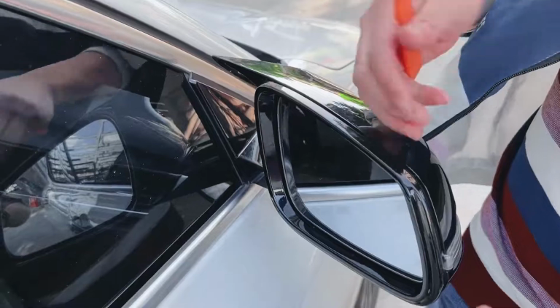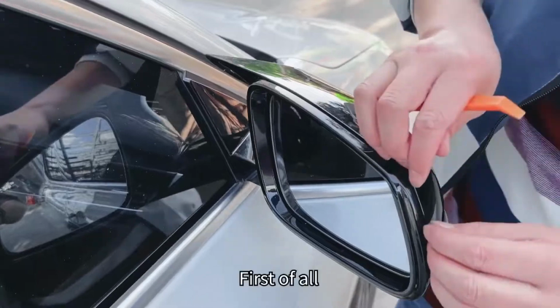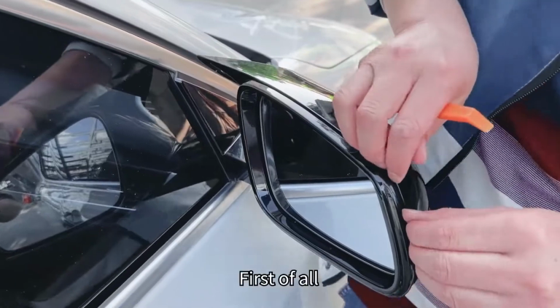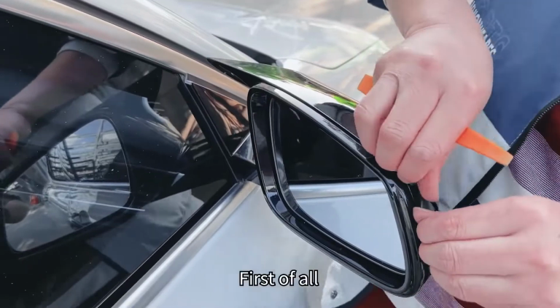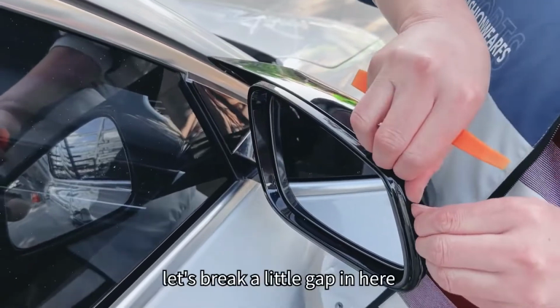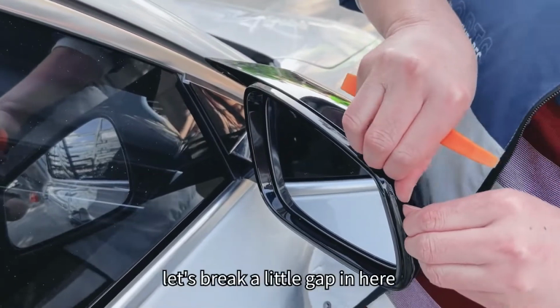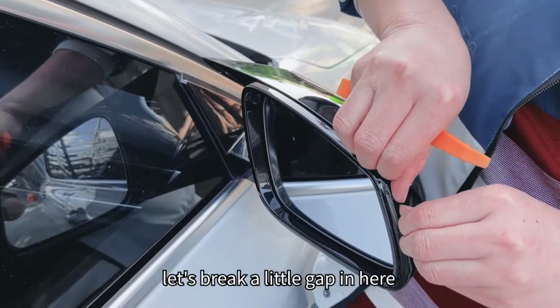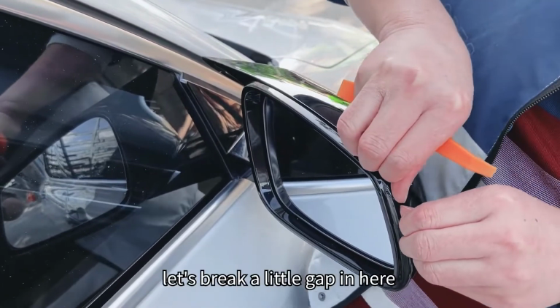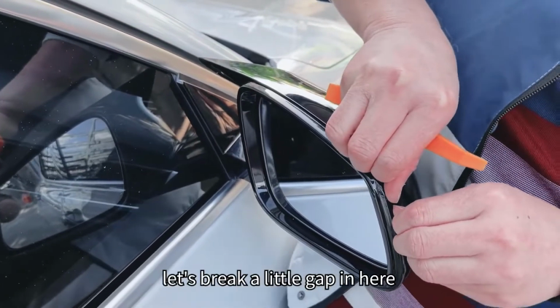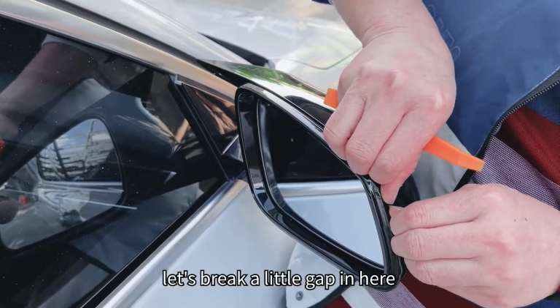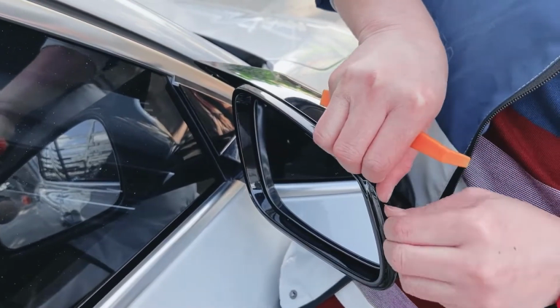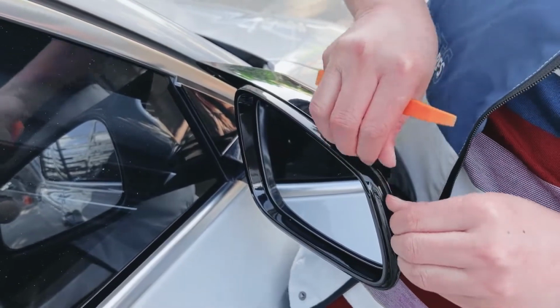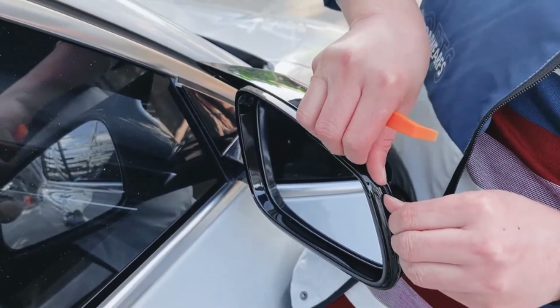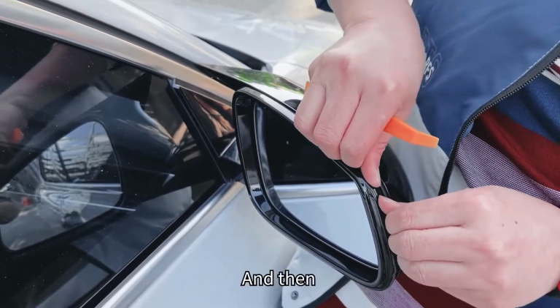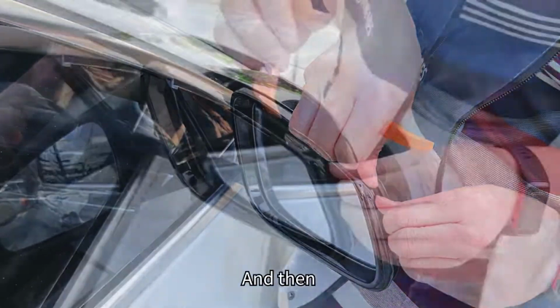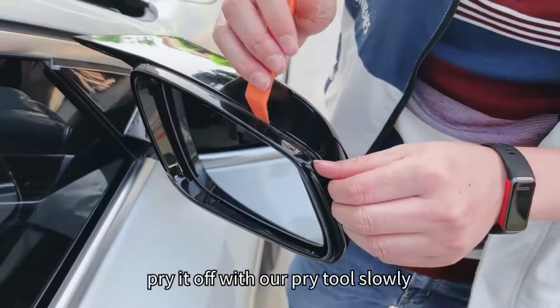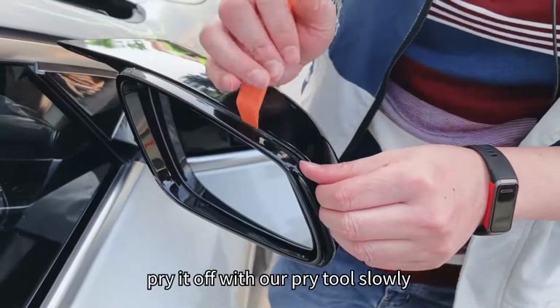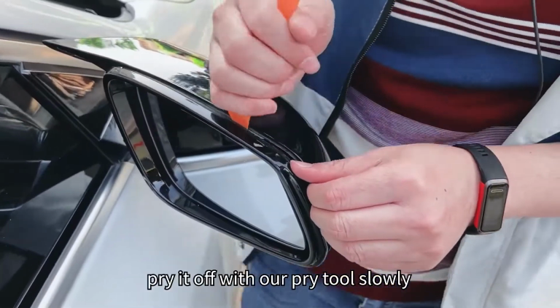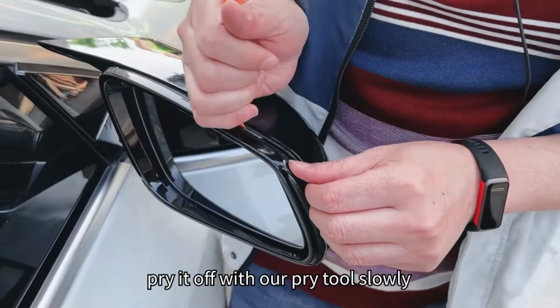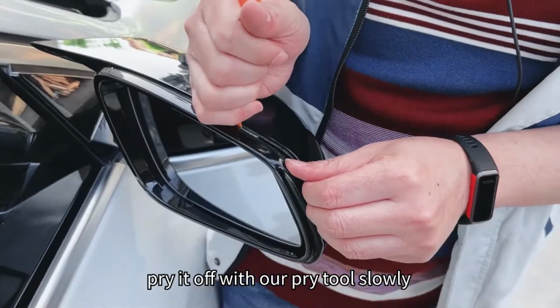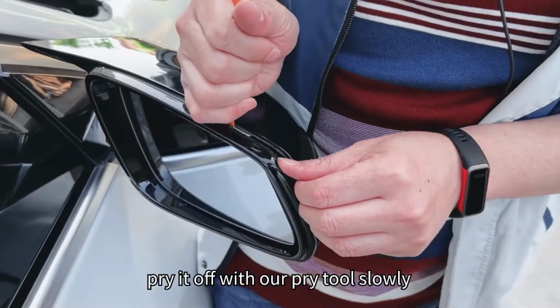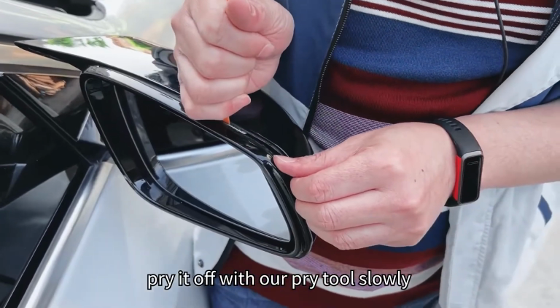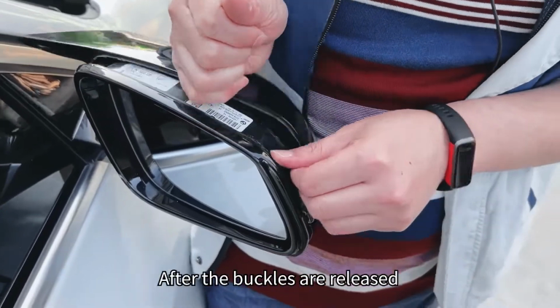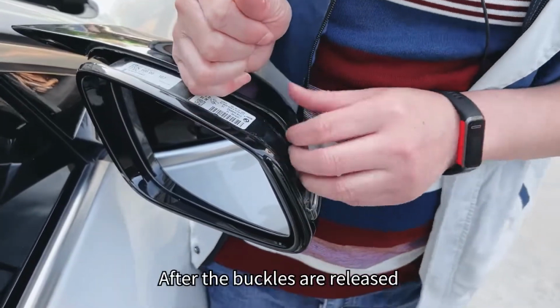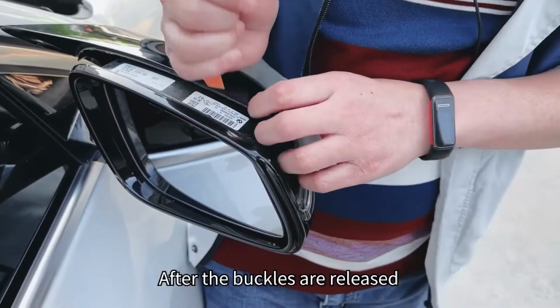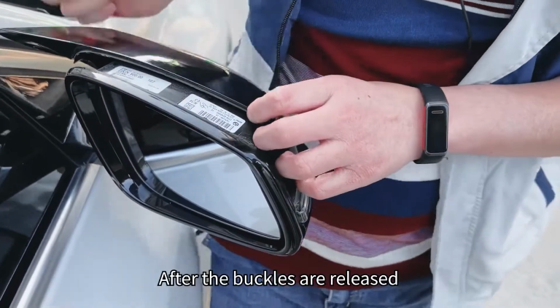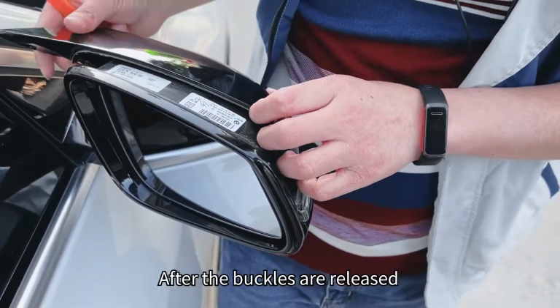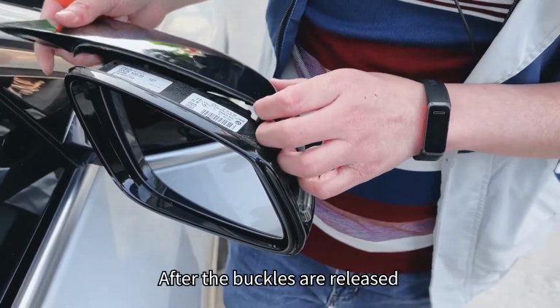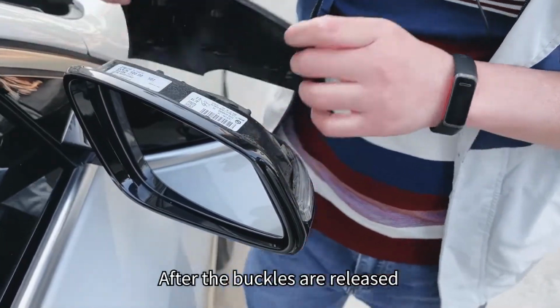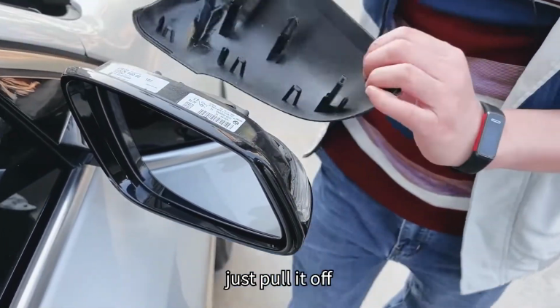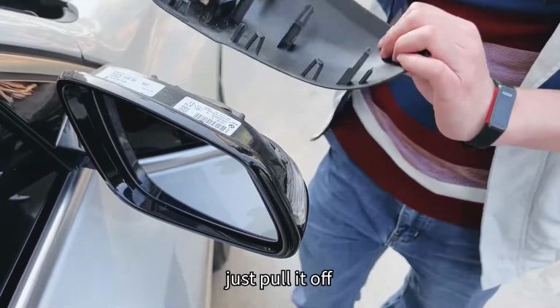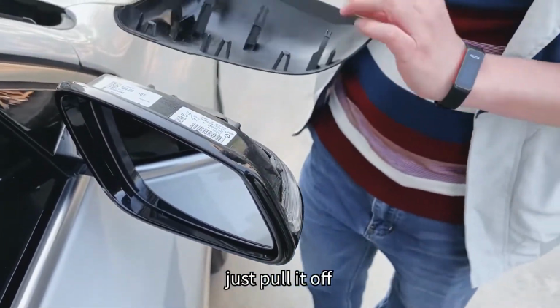First of all, let's put a little gap in here and then print it off with our print tool slowly. After the buckles are released, just put it off.